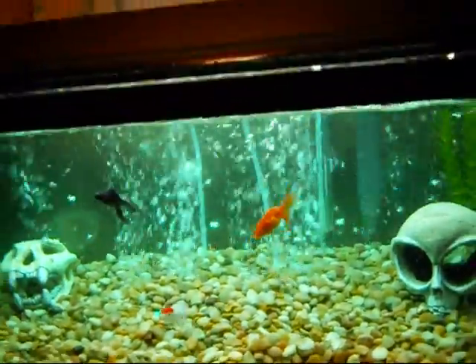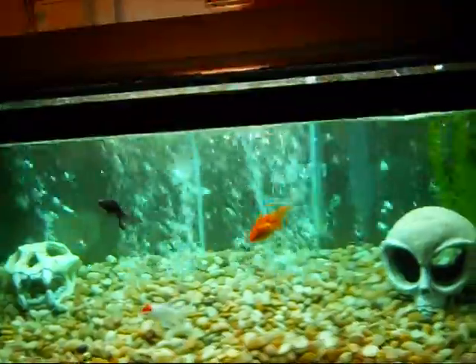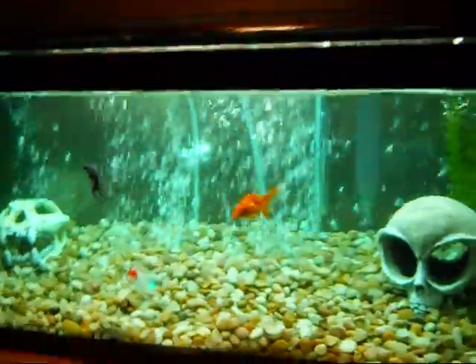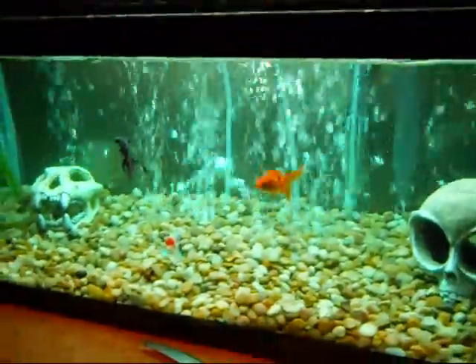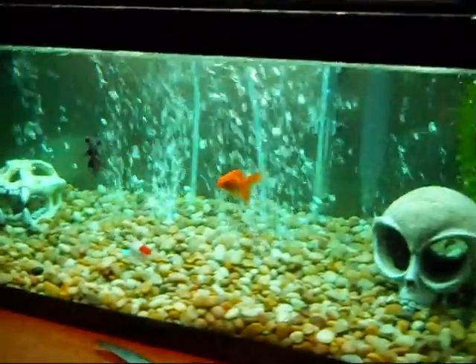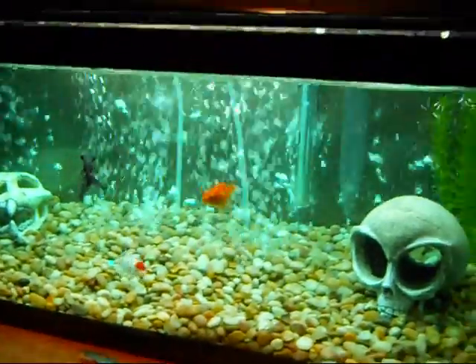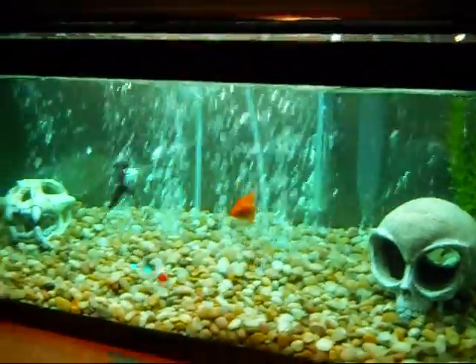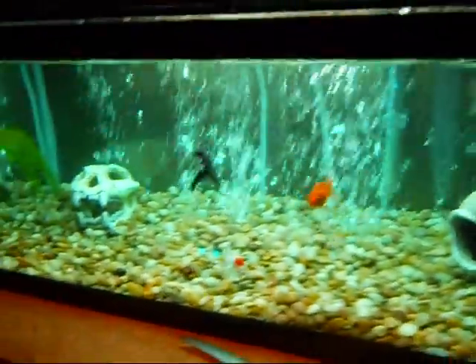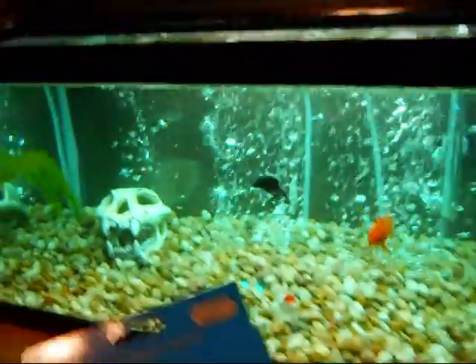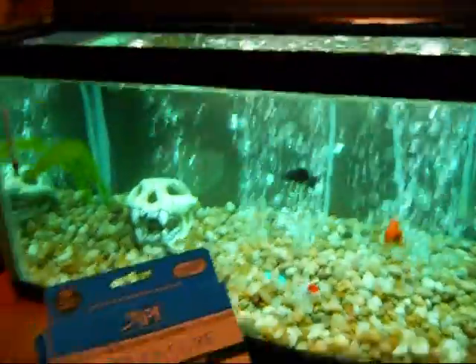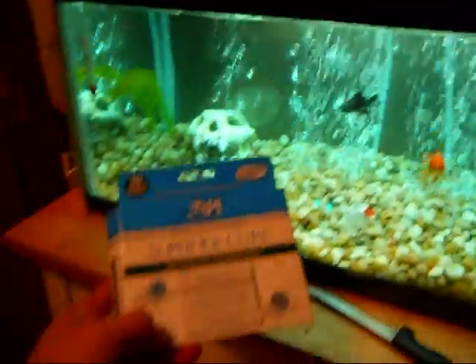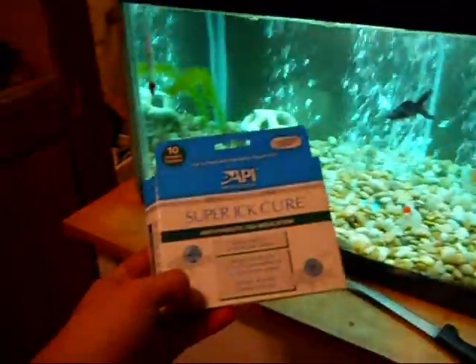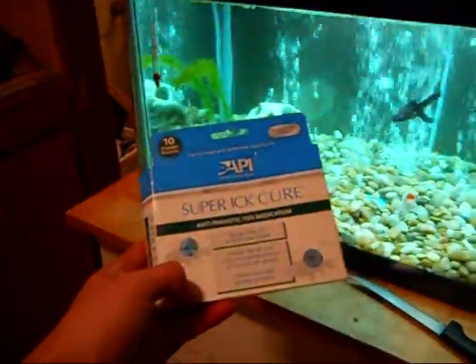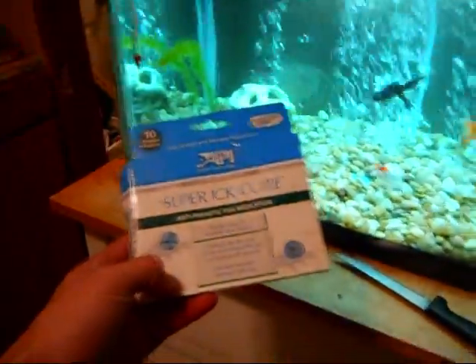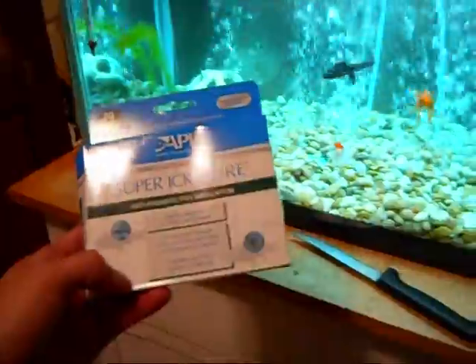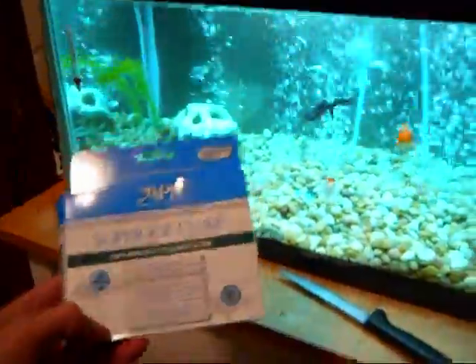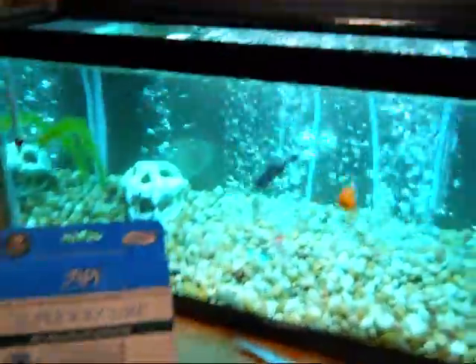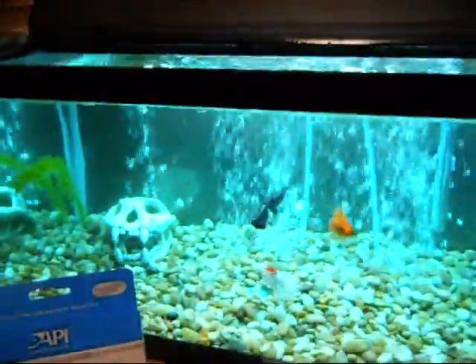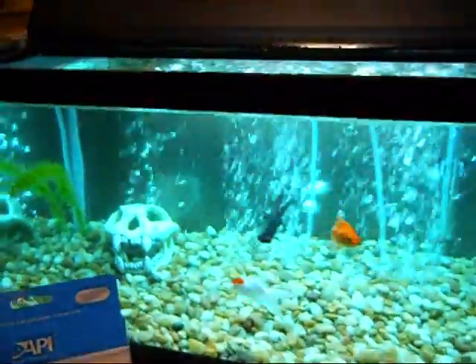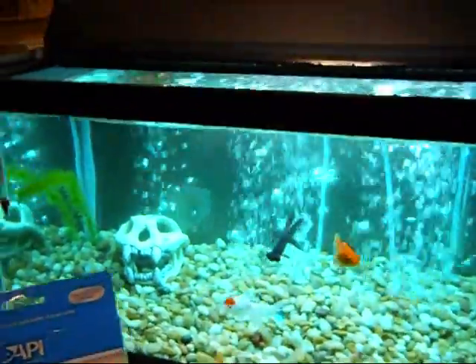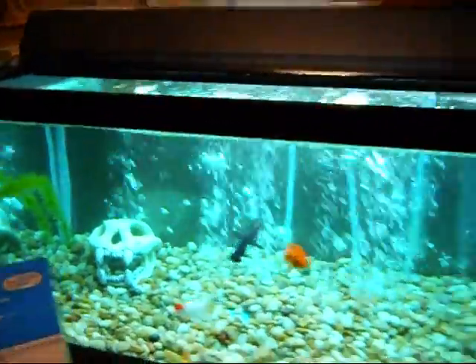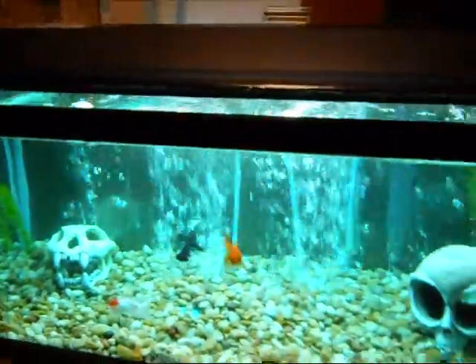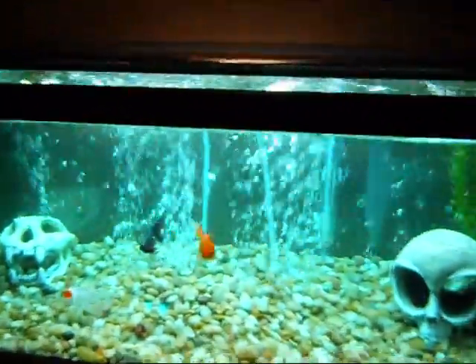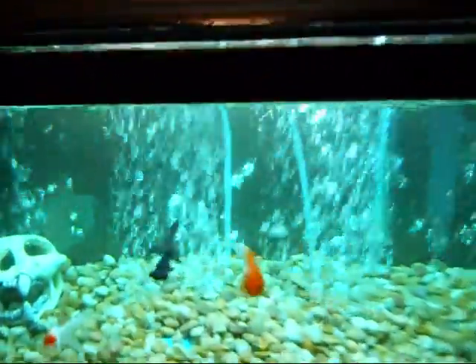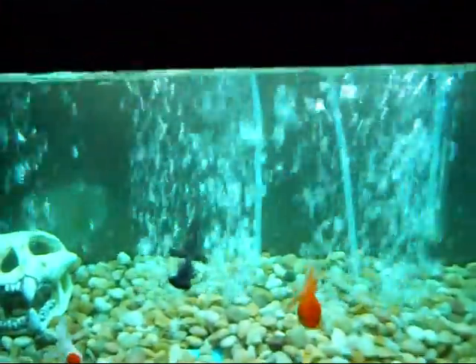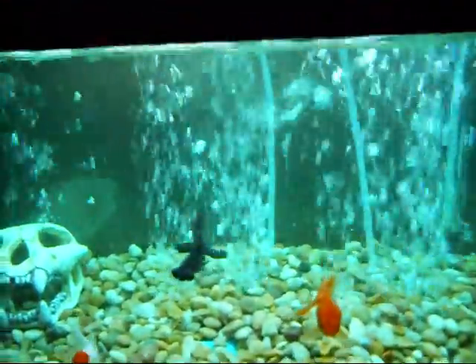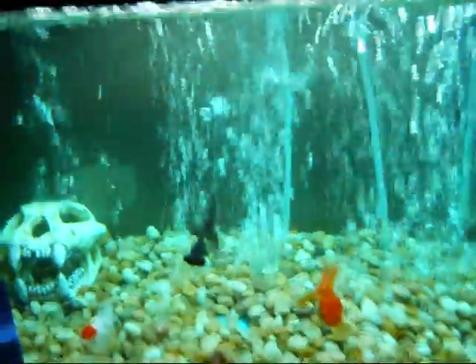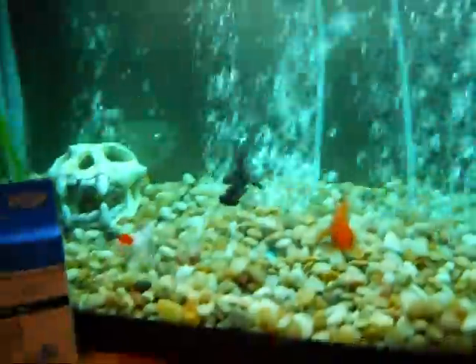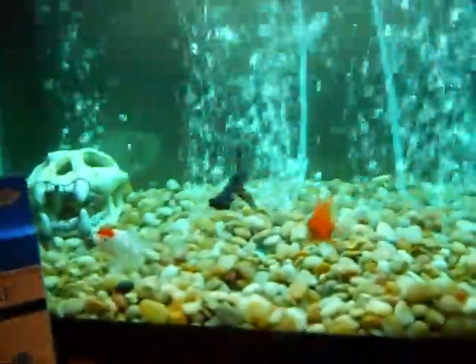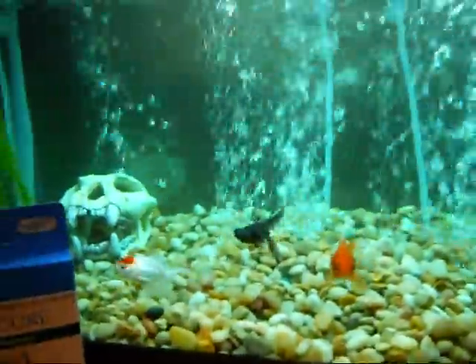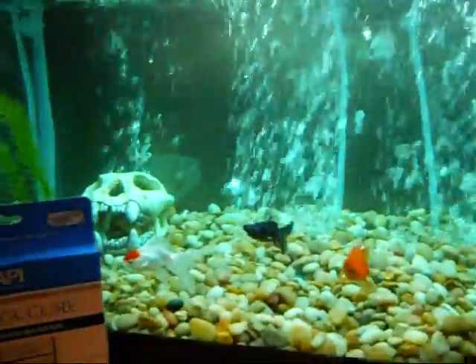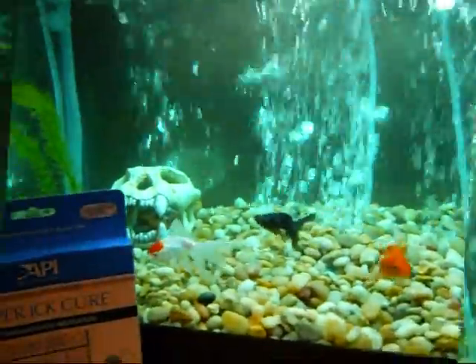I added something called Super Ick Cure. It's an anti-parasitic fish medication that disrupts the life cycle of the Ich.